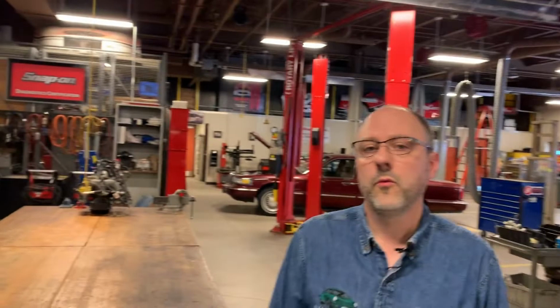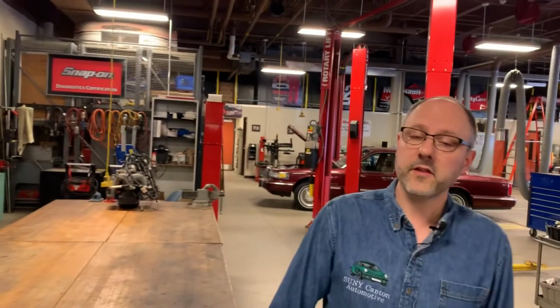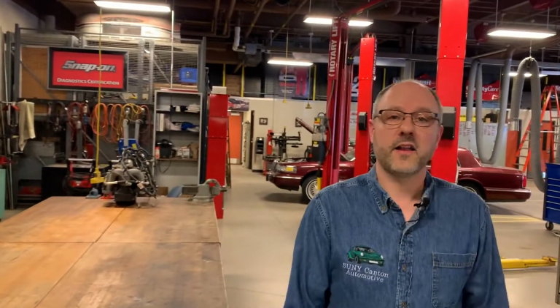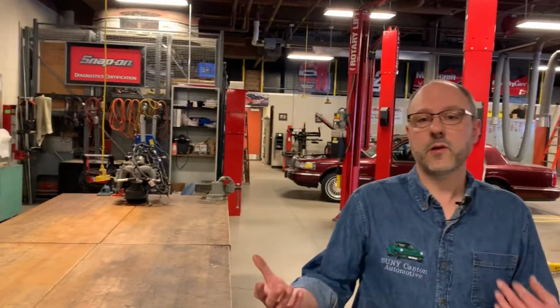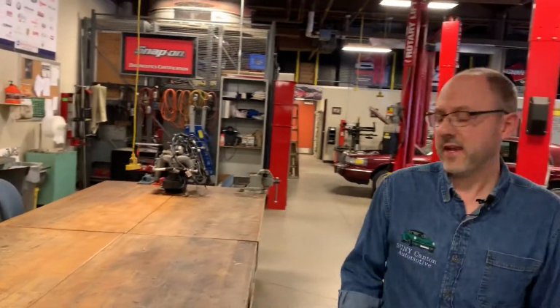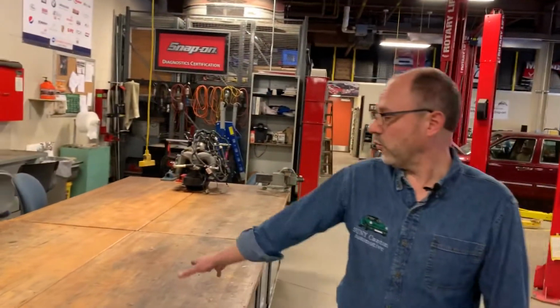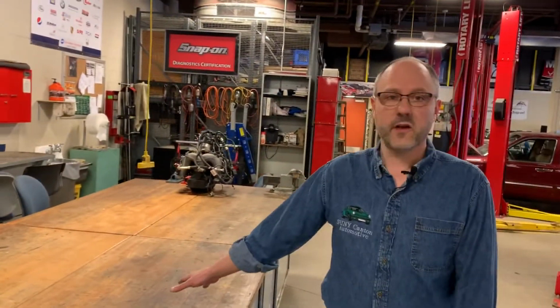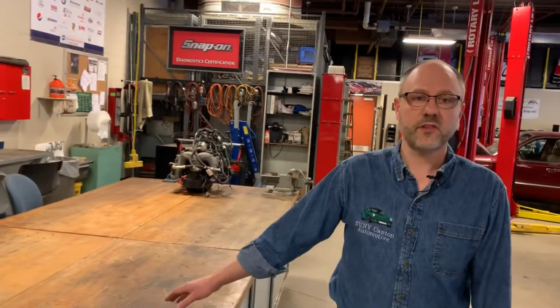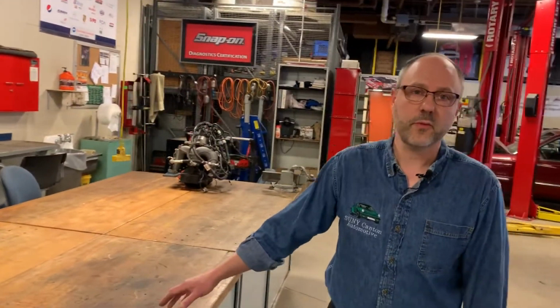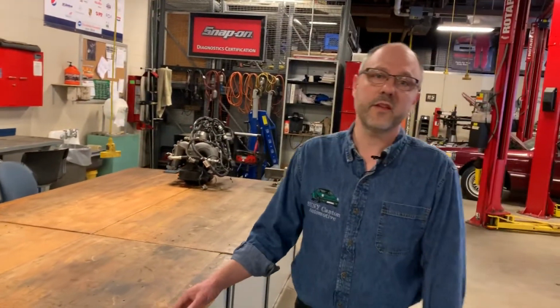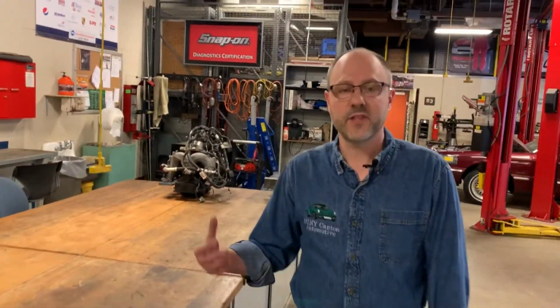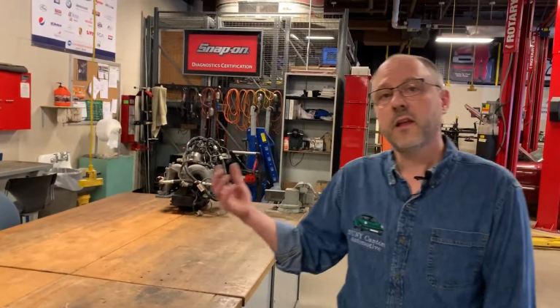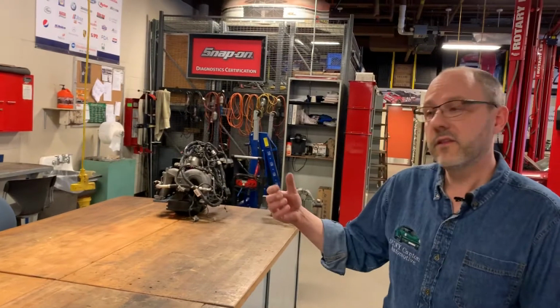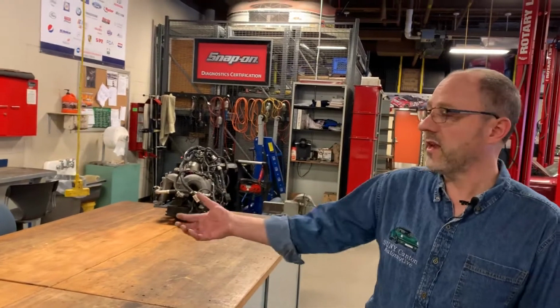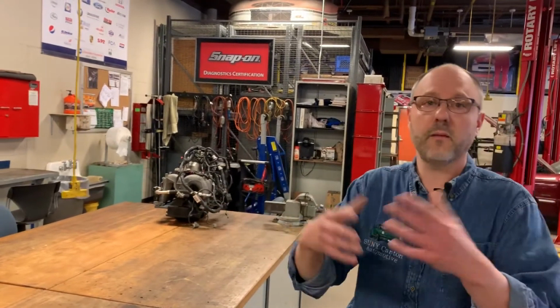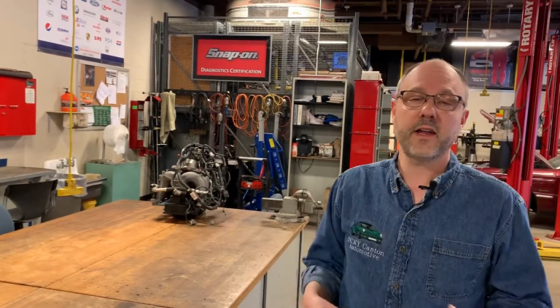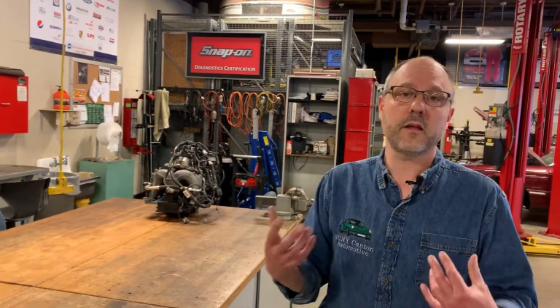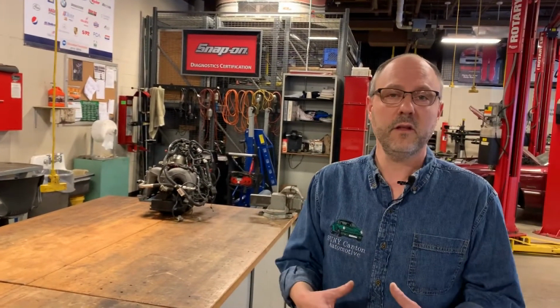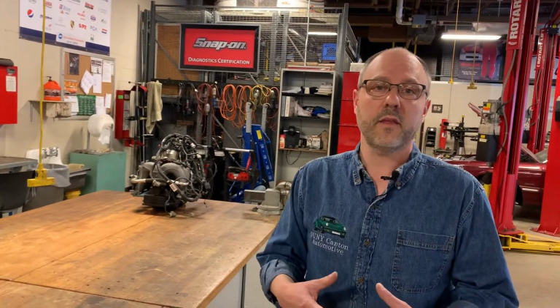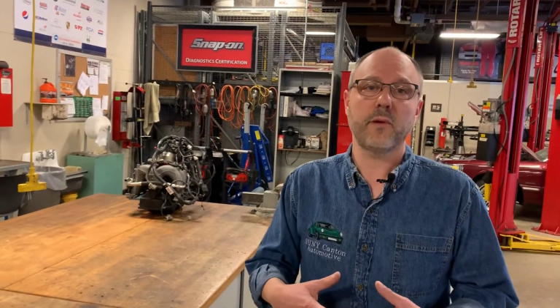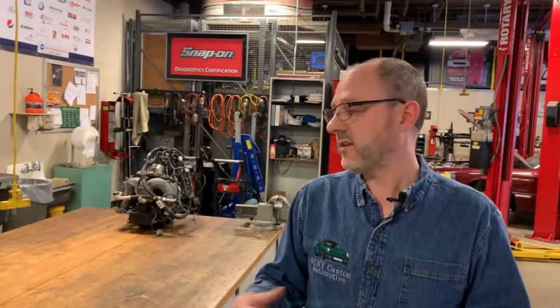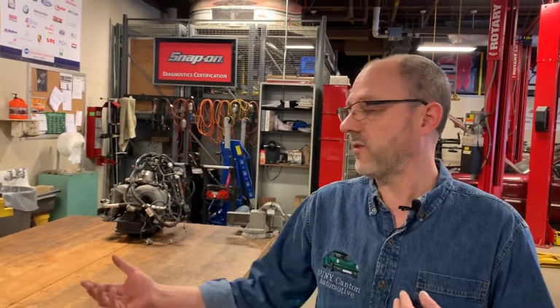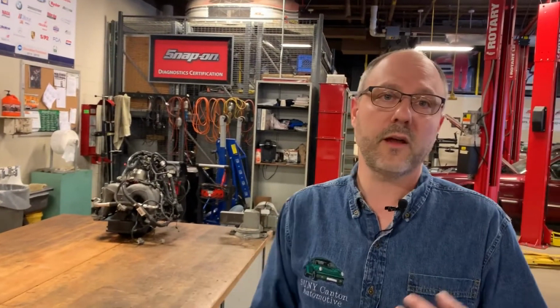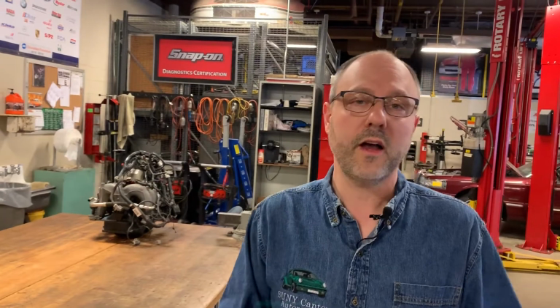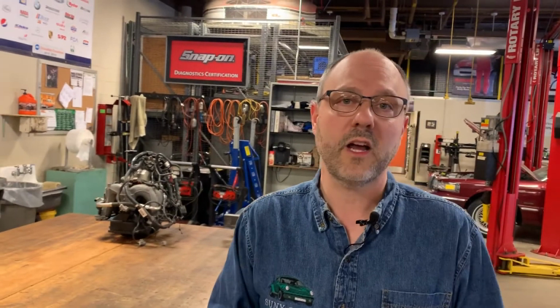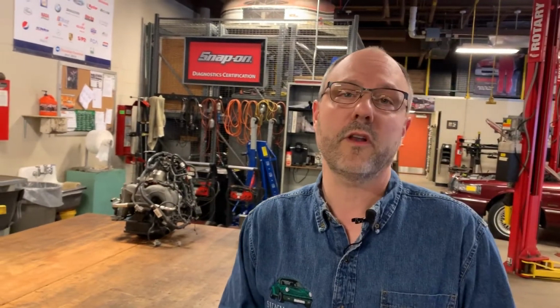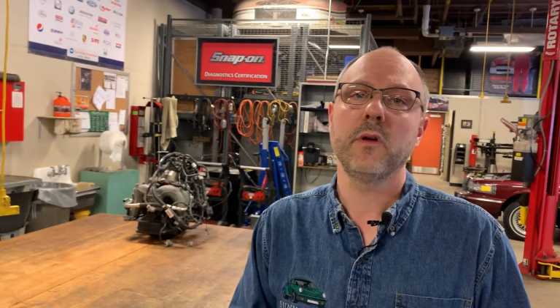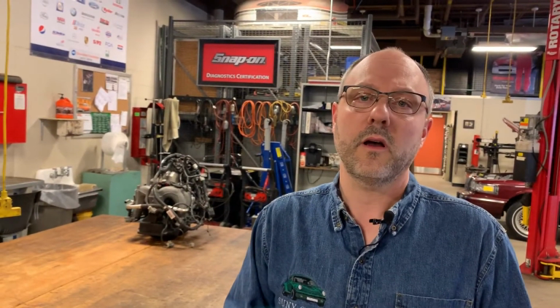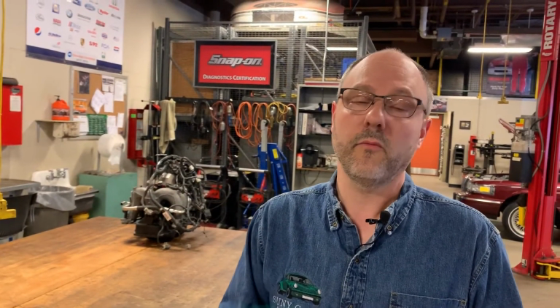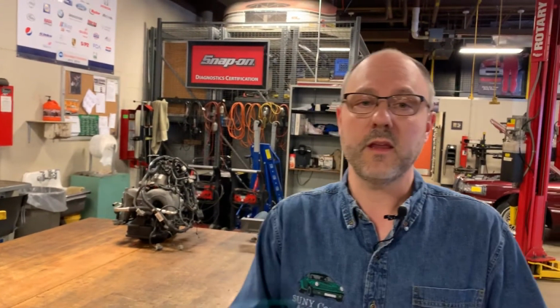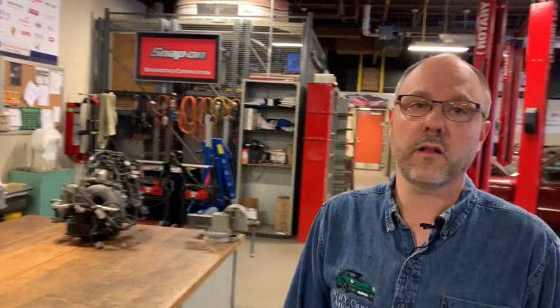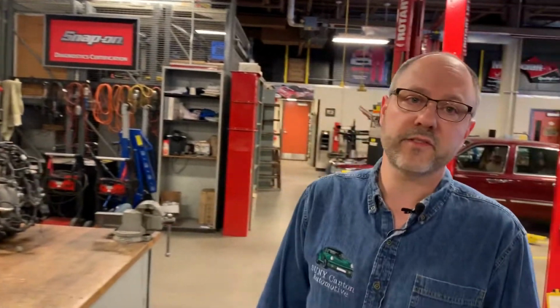On a typical lab day, we'll meet here at the bench first where everybody signs in, and then we provide a lesson and then provide direction on what kind of jobs they want to do for the lab.